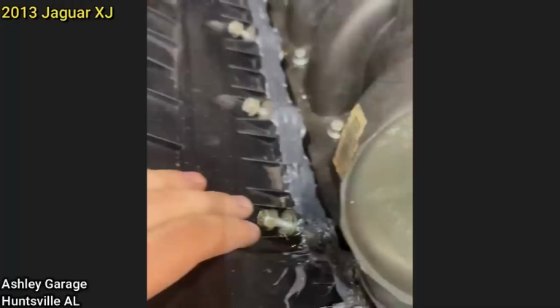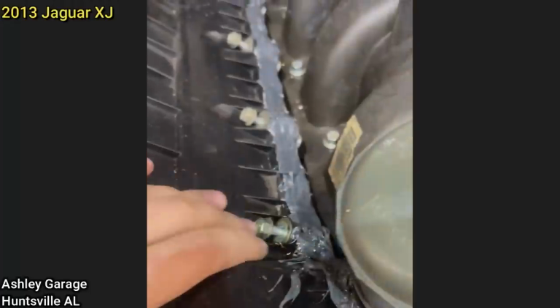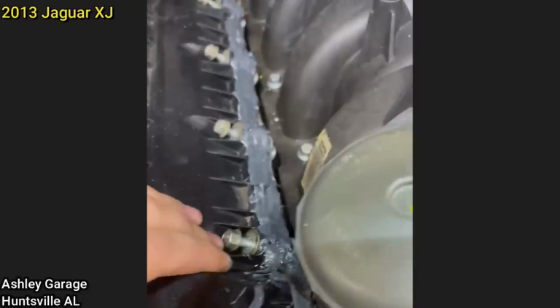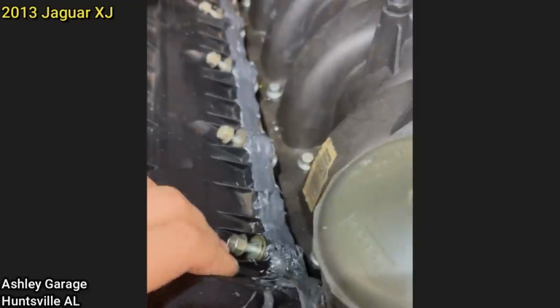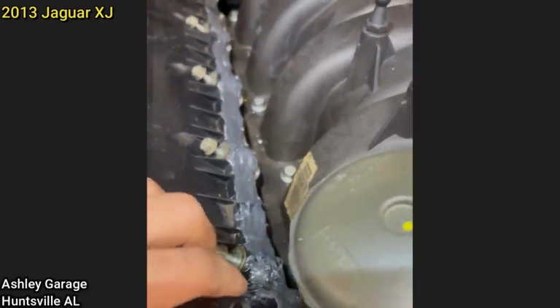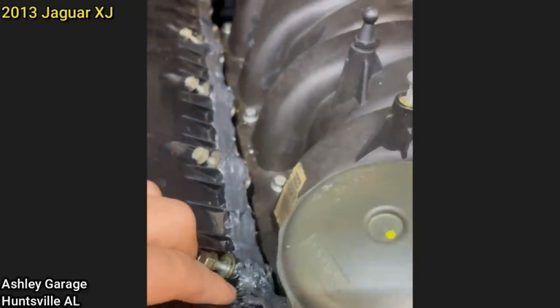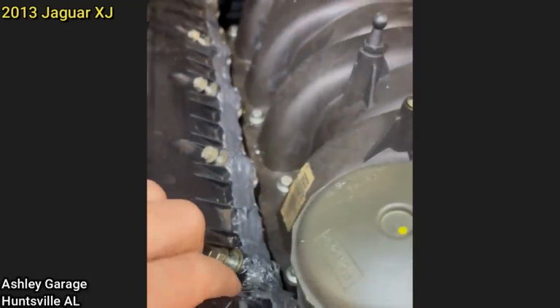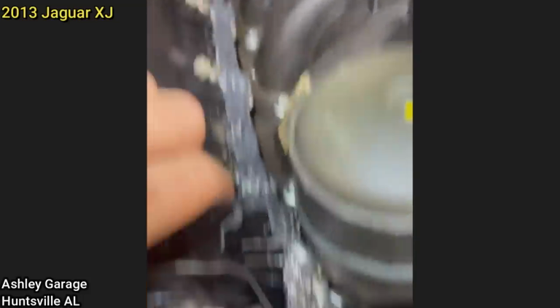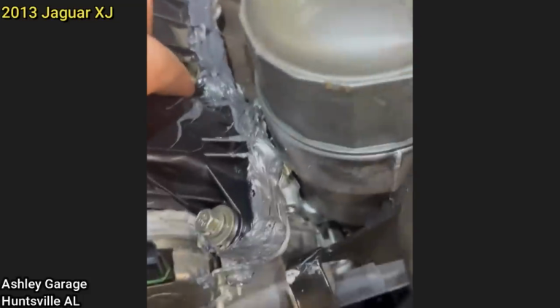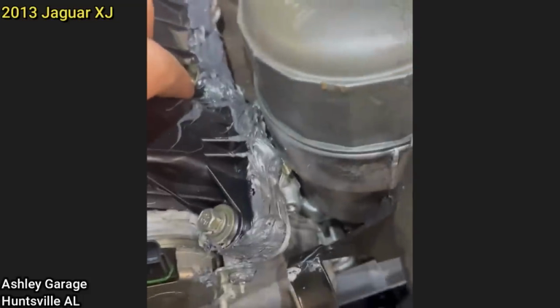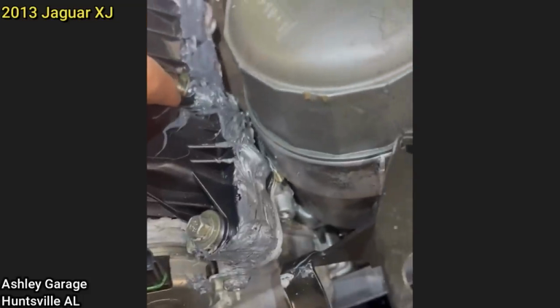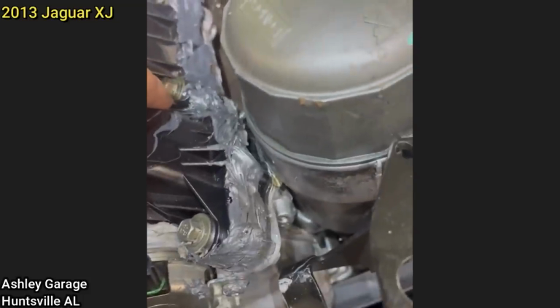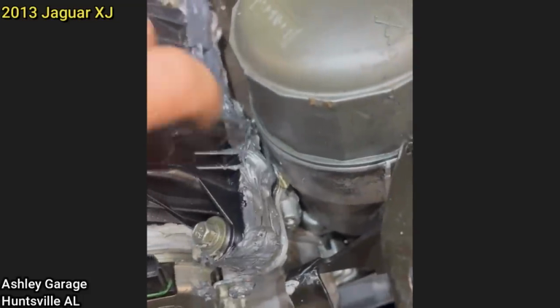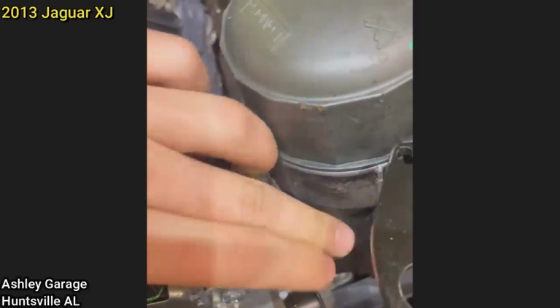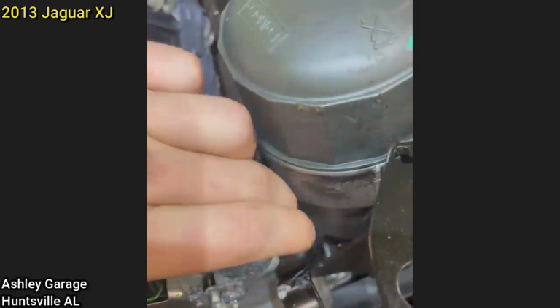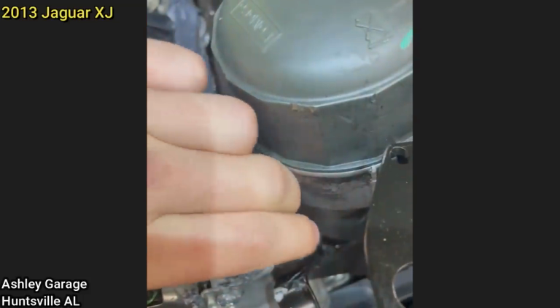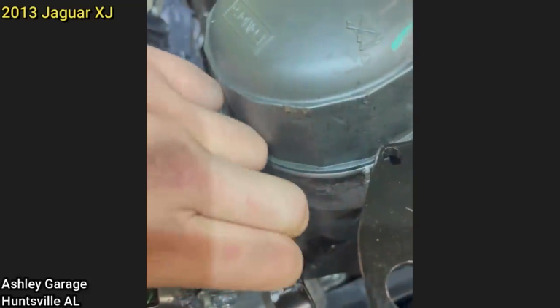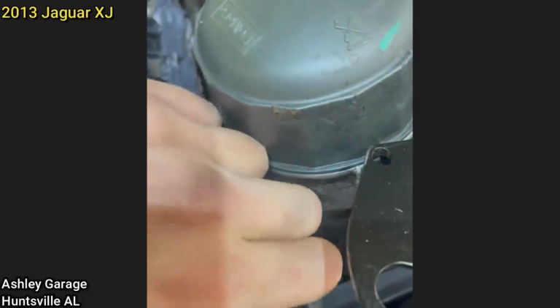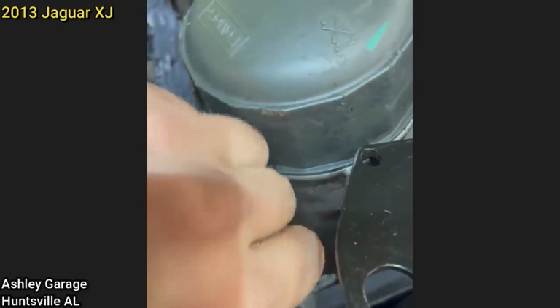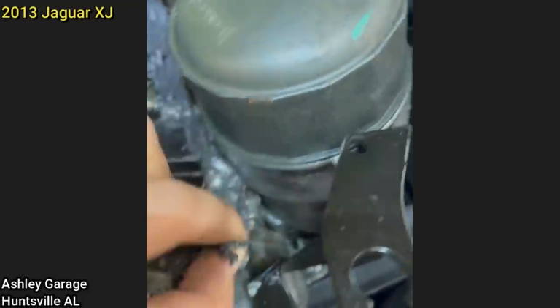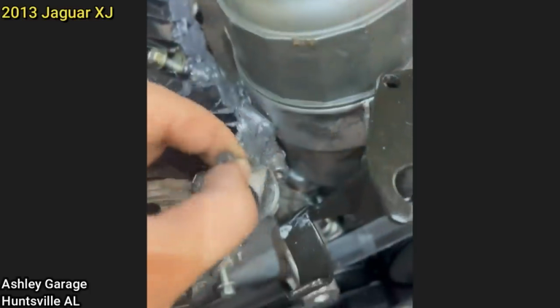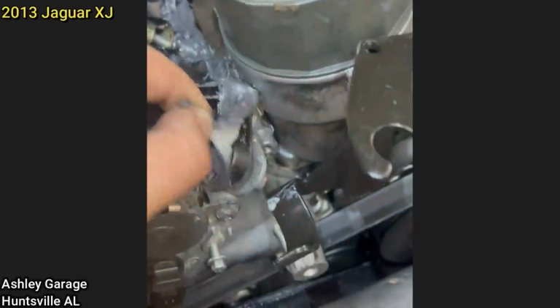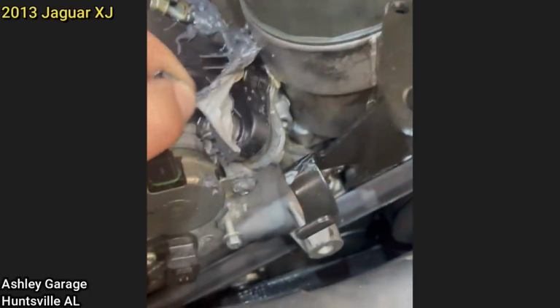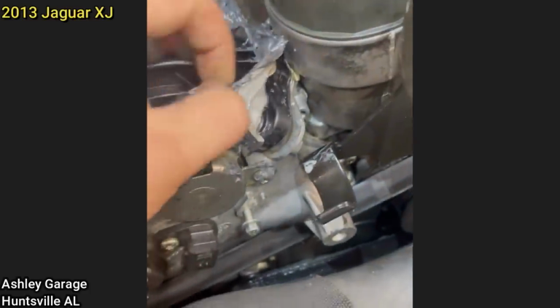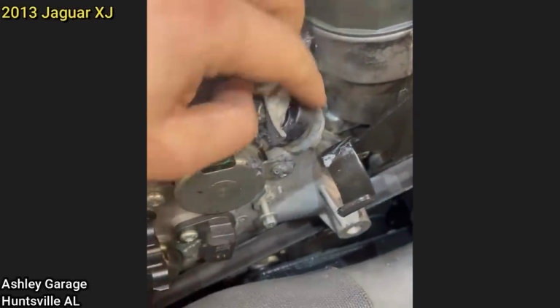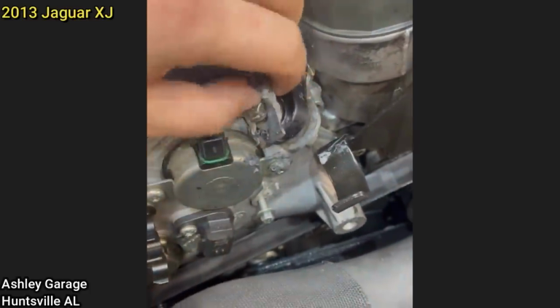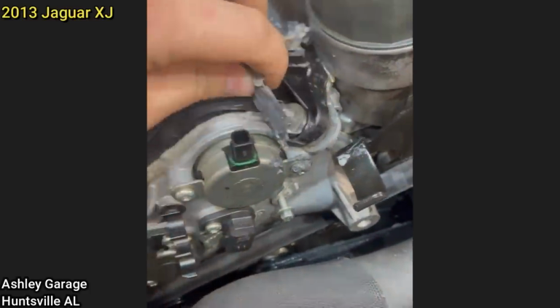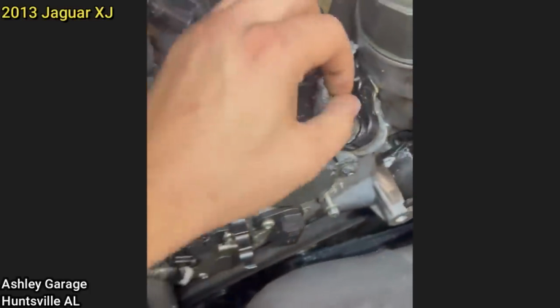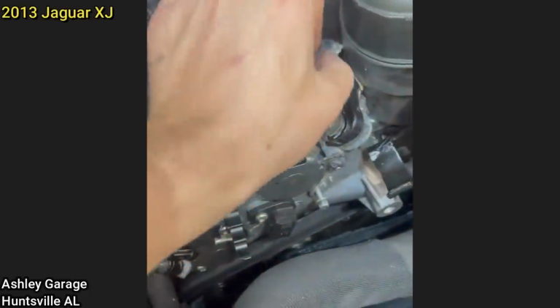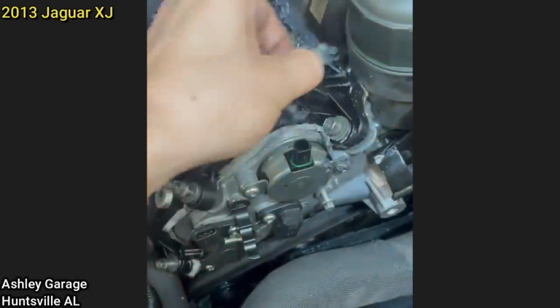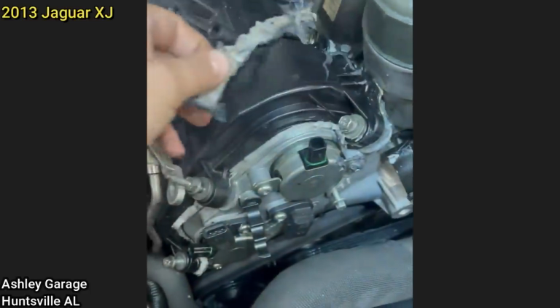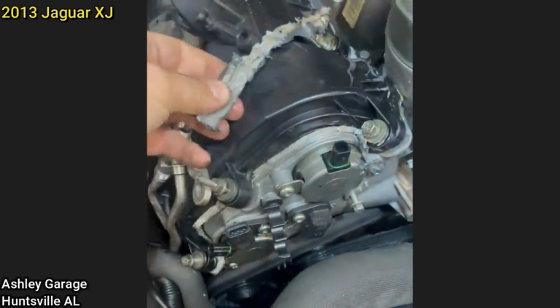This Jaguar came in as they still have an oil leak after the customer tried fixing it themselves. The technician said instead of replacing the valve cover gaskets, the customer just put RTV silicone all around the valve covers, but it still leaked.